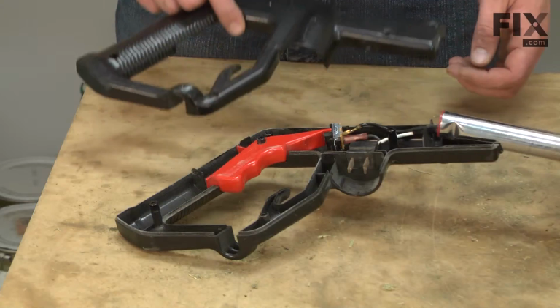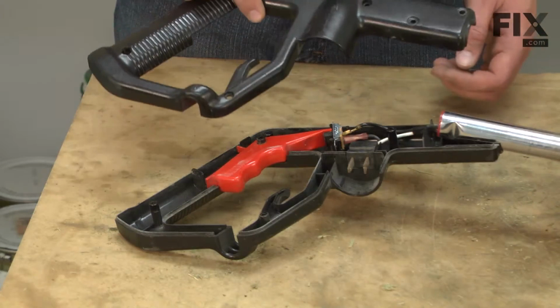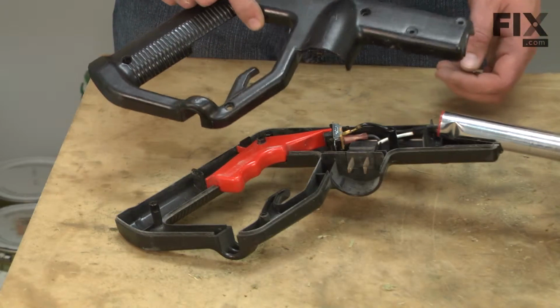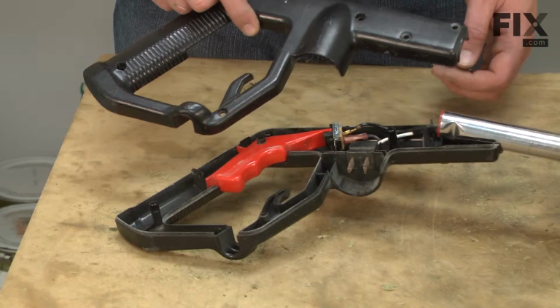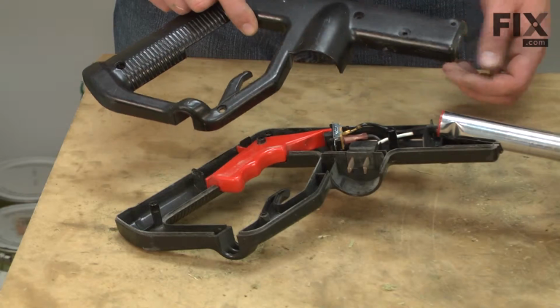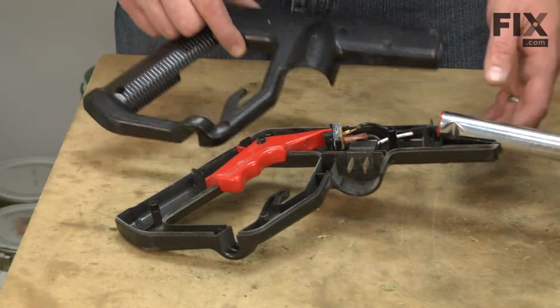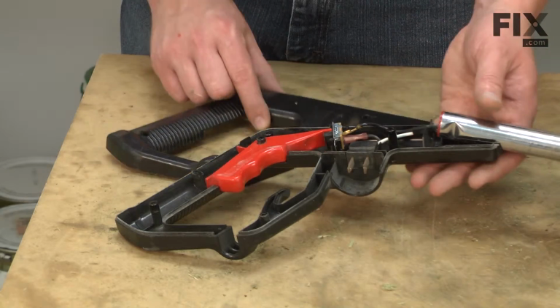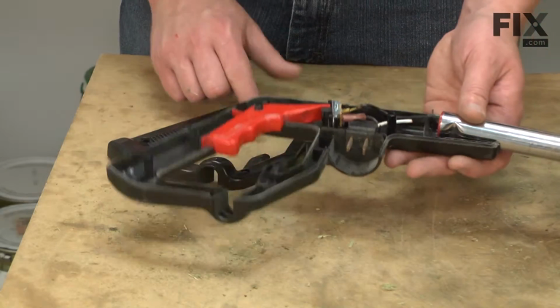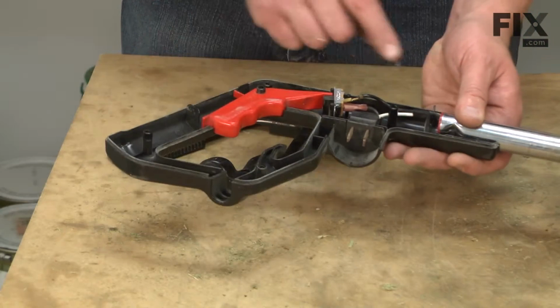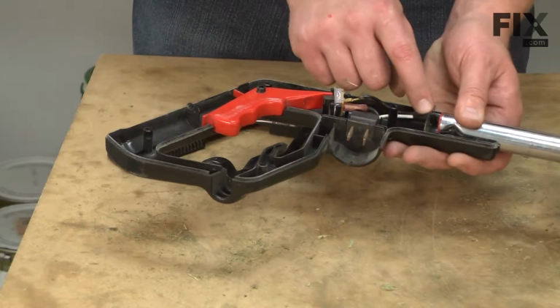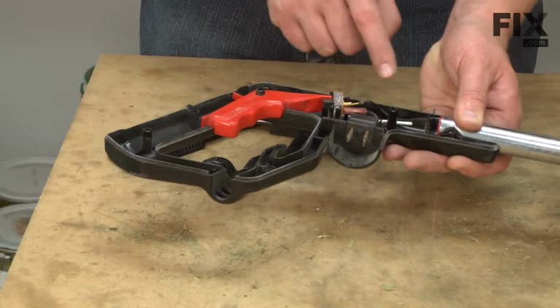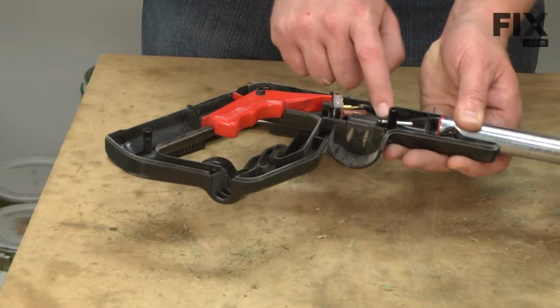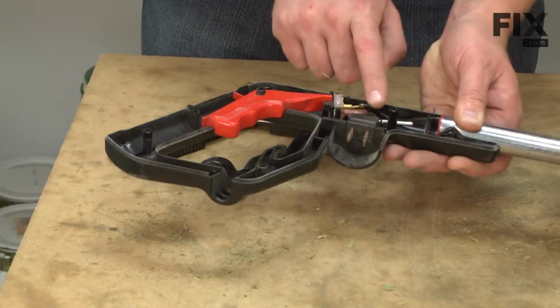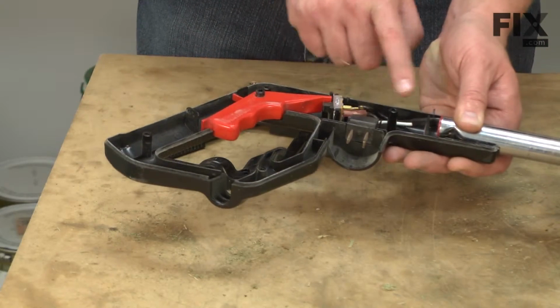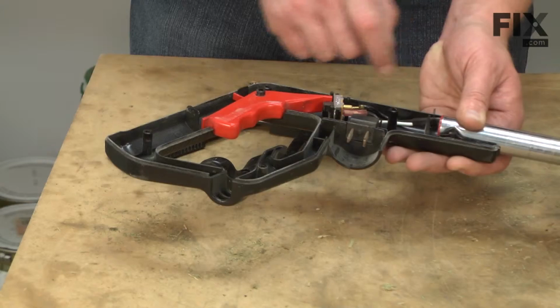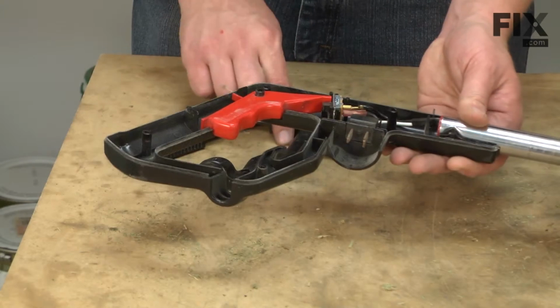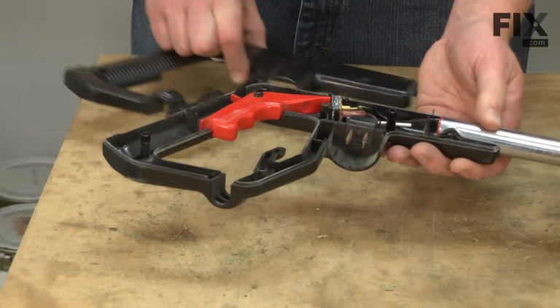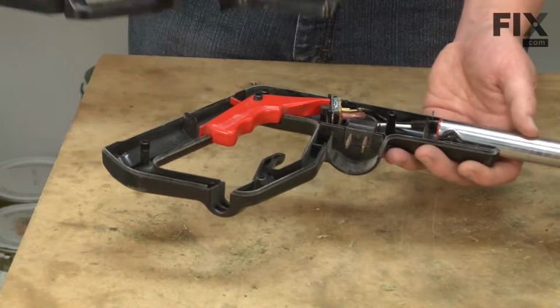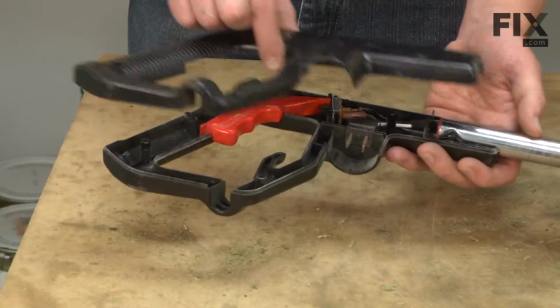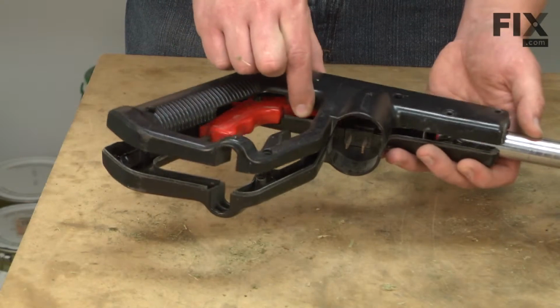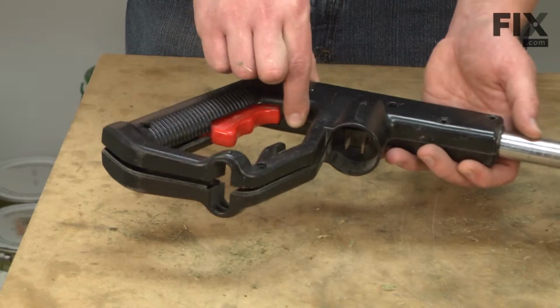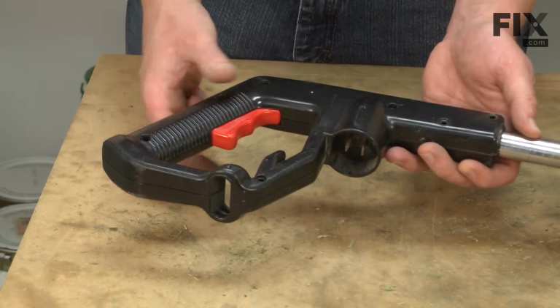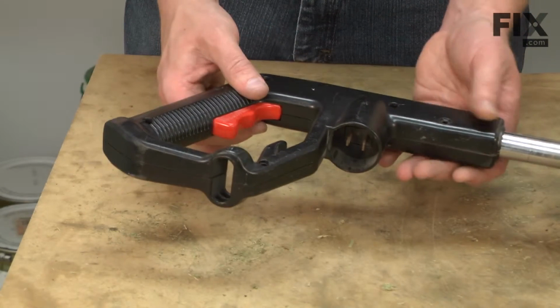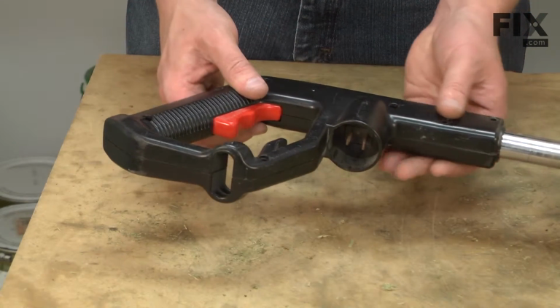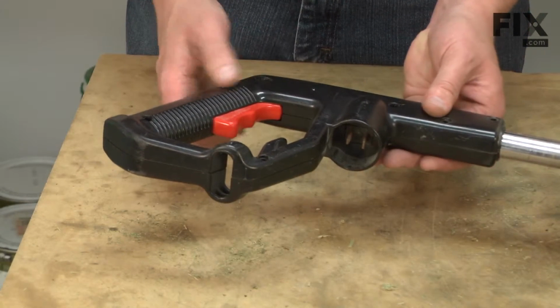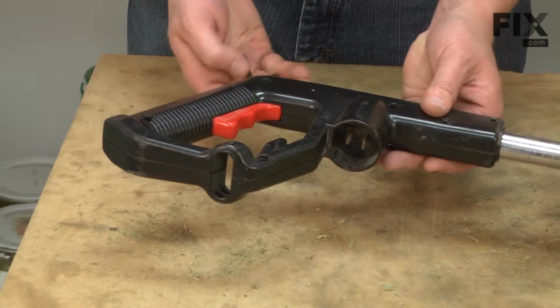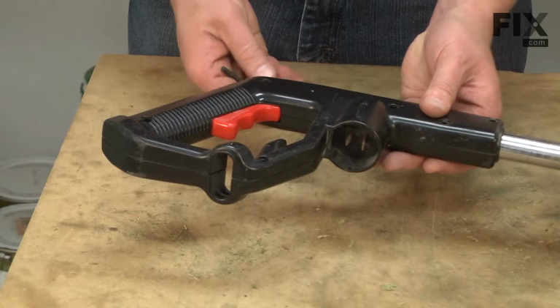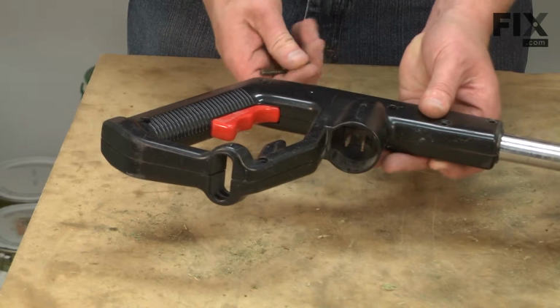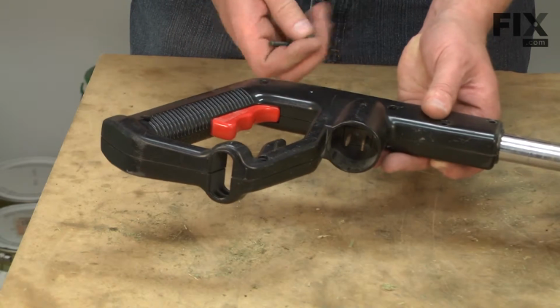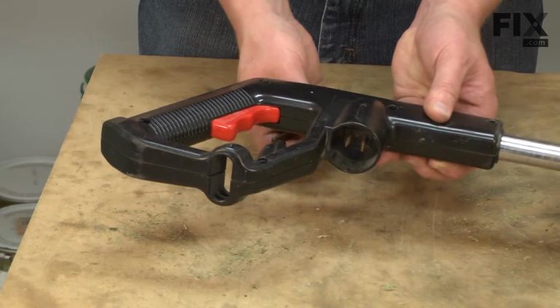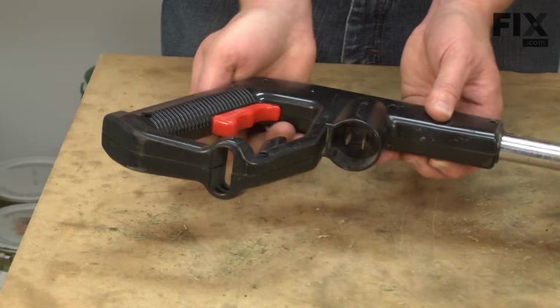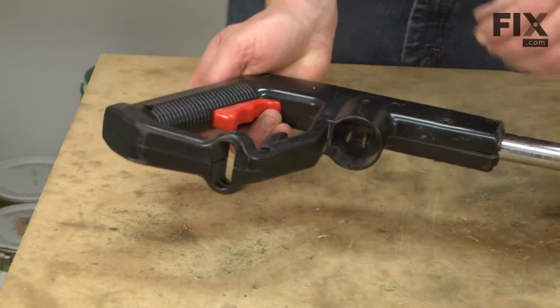Now I can install the other side of the hand grip. Before I do though, I want to make sure I have all the wires tucked away so they won't get pinched between the two halves. Then I'll just secure the hand grip with the fasteners.